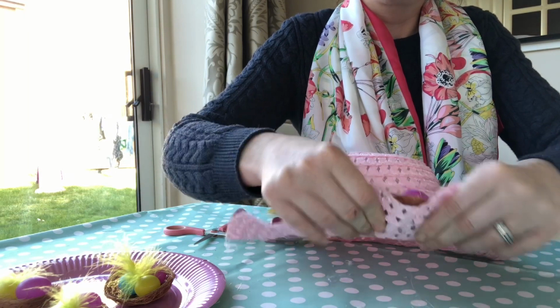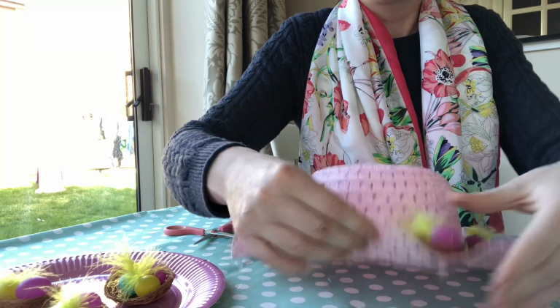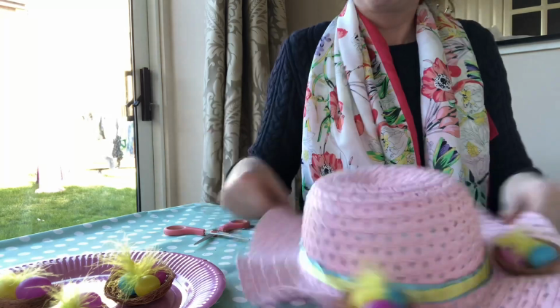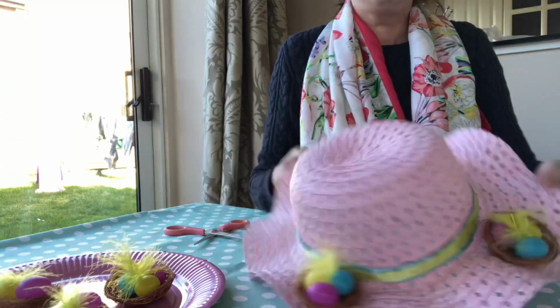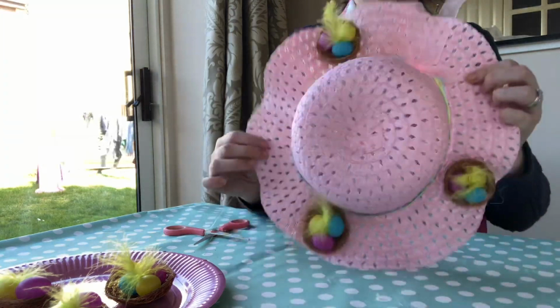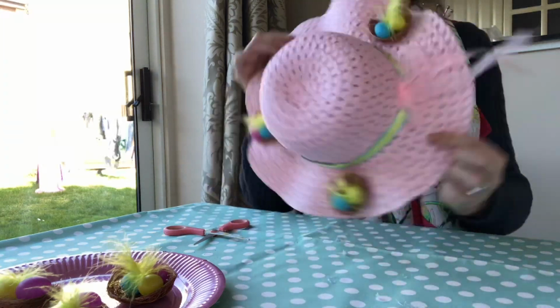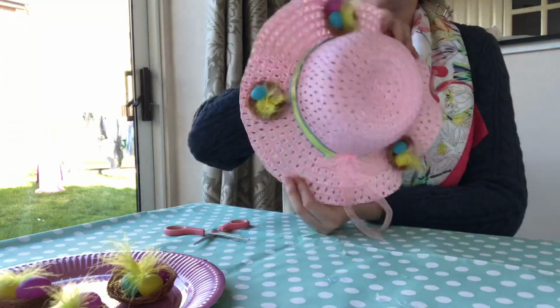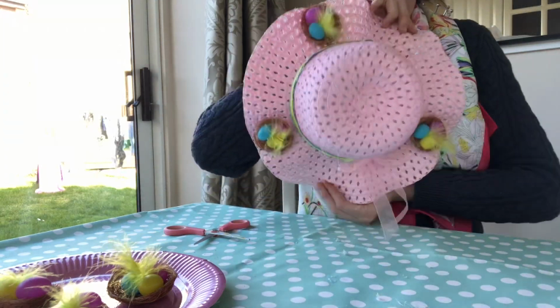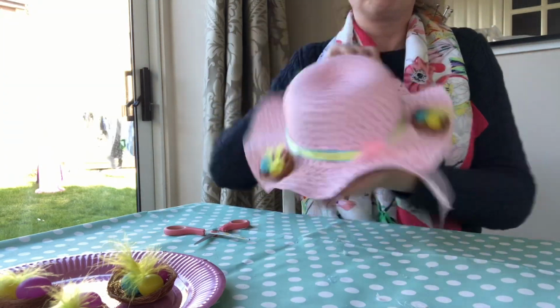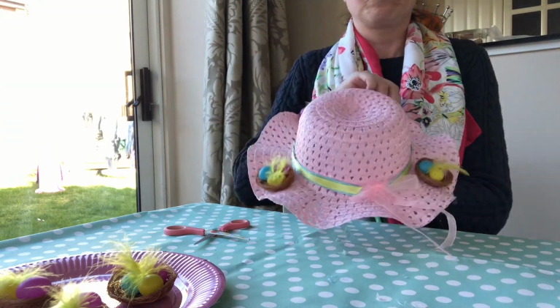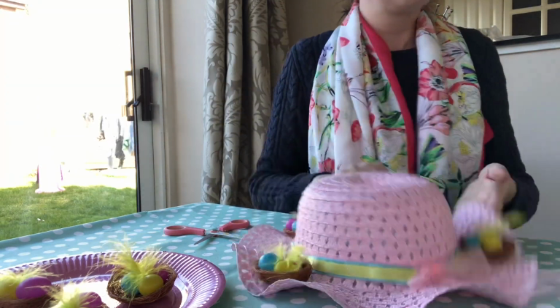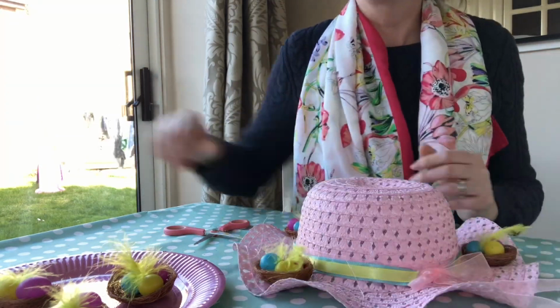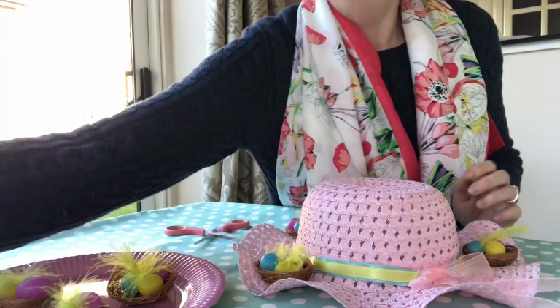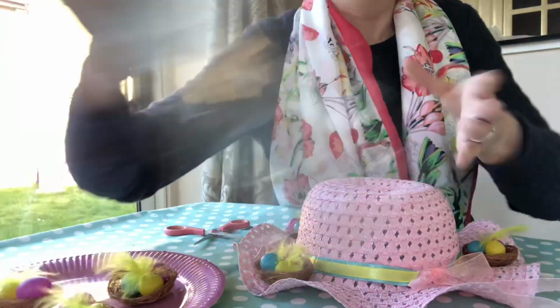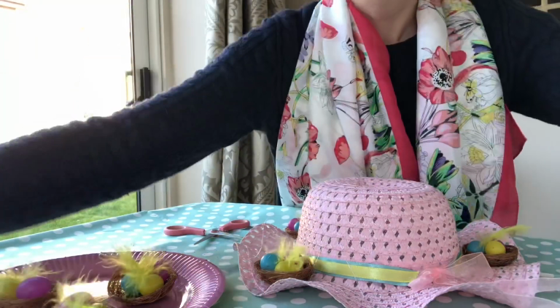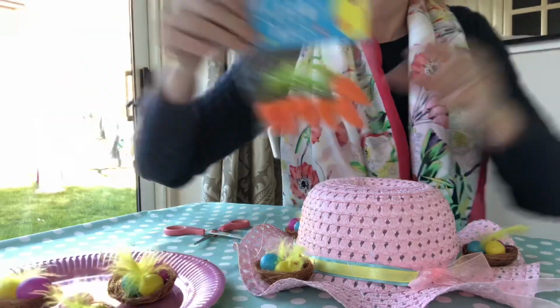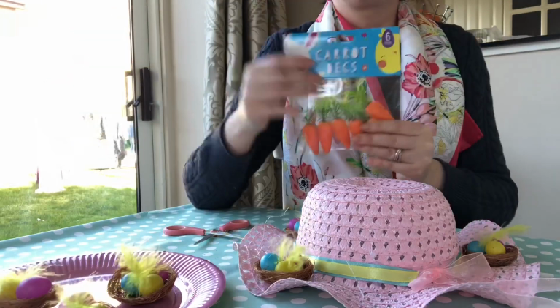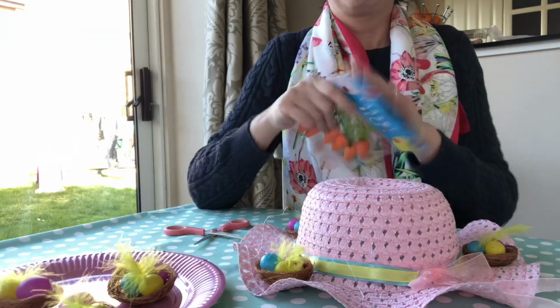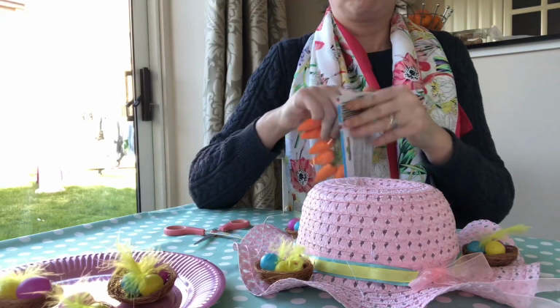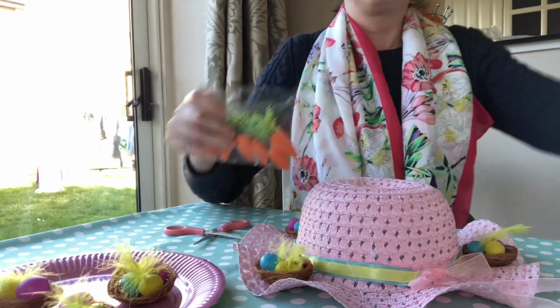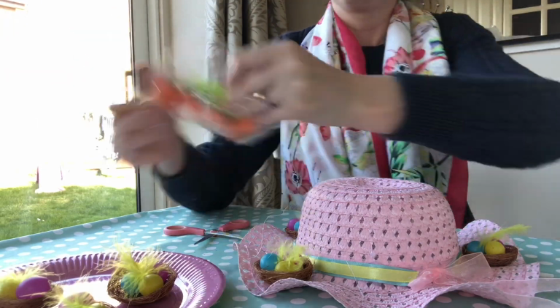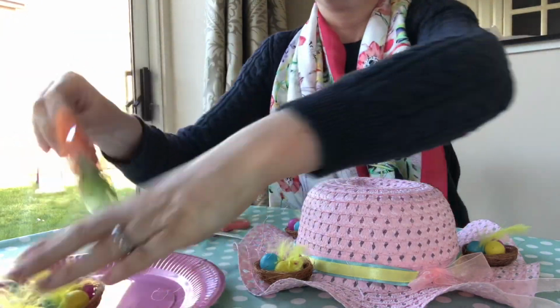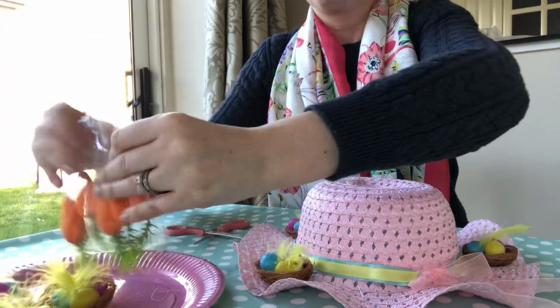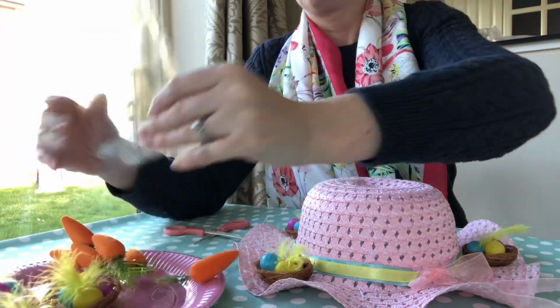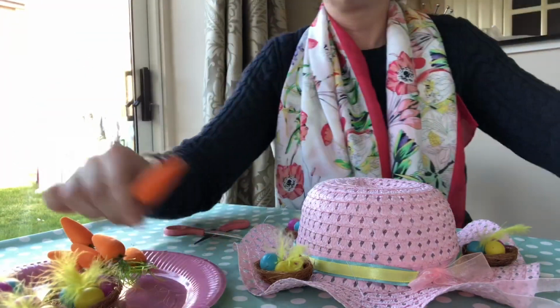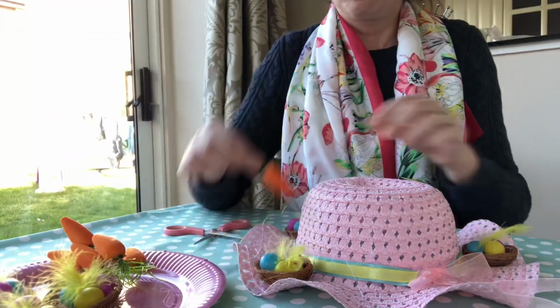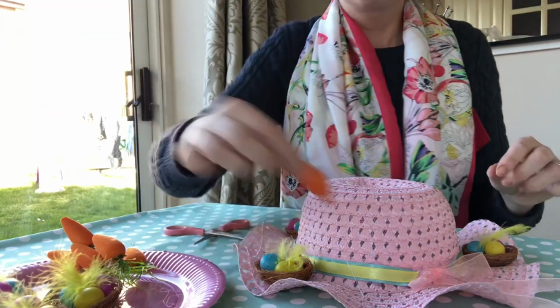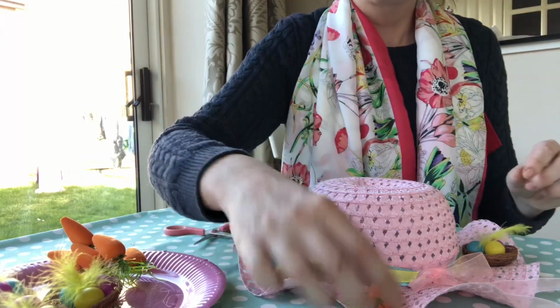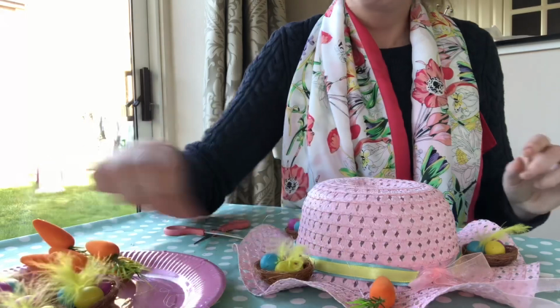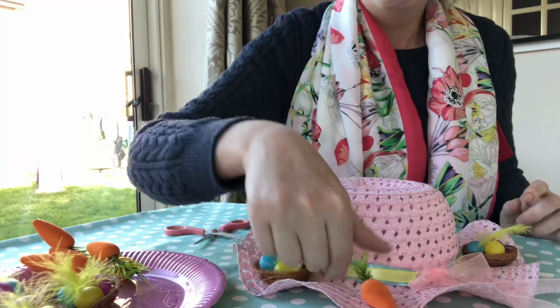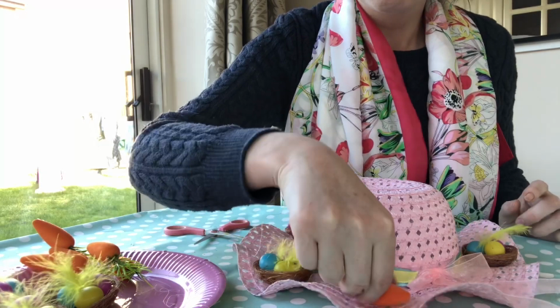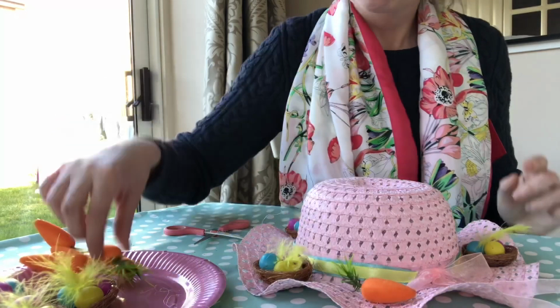That's it — I'm really happy with how the nests look. The next step is to put the carrots on. Like with the nests, I place them before gluing.